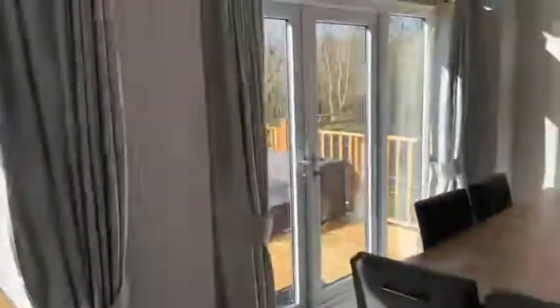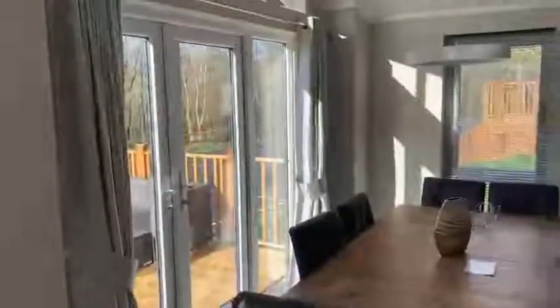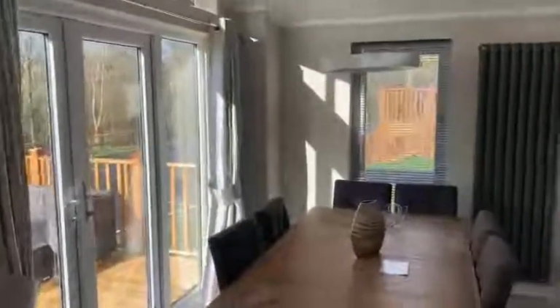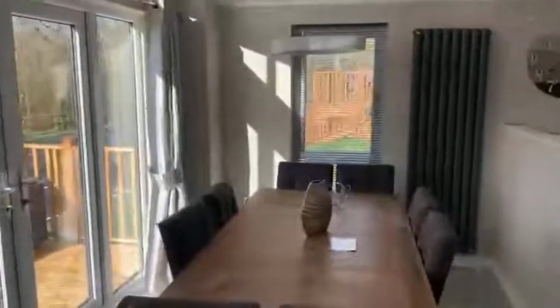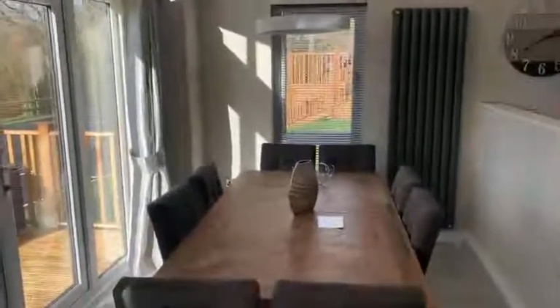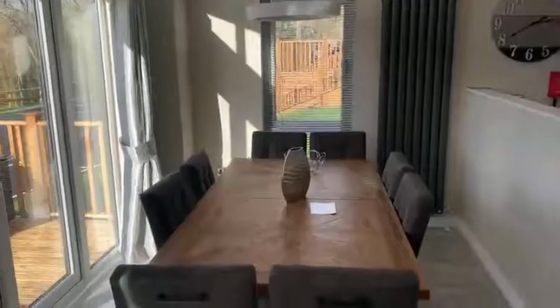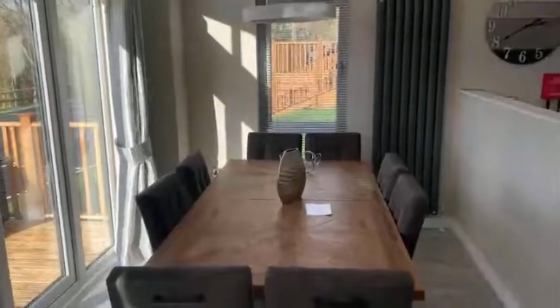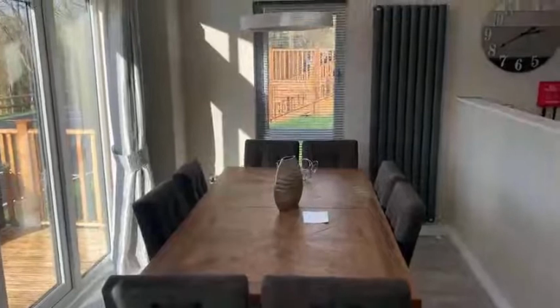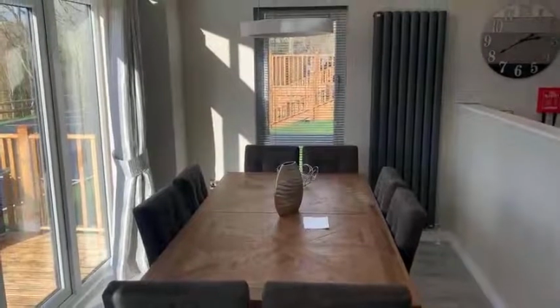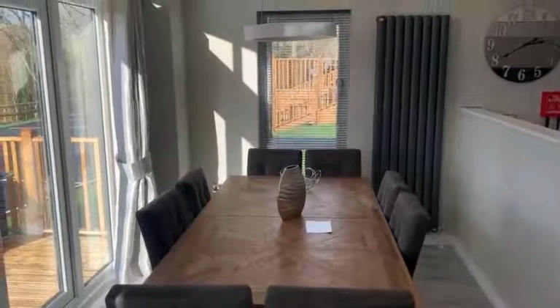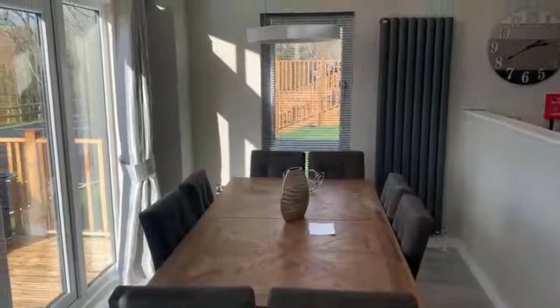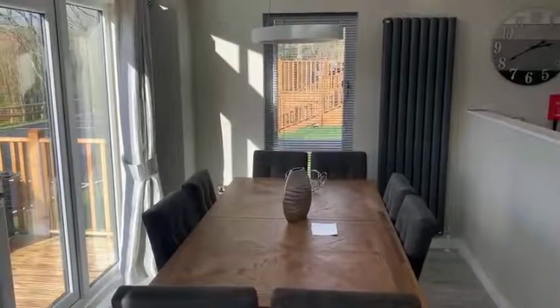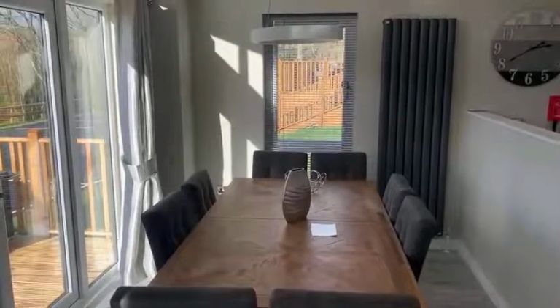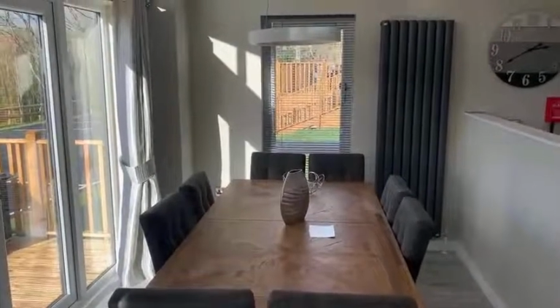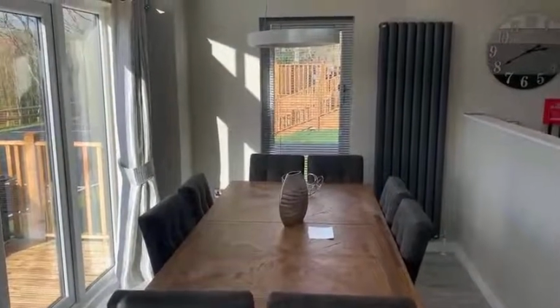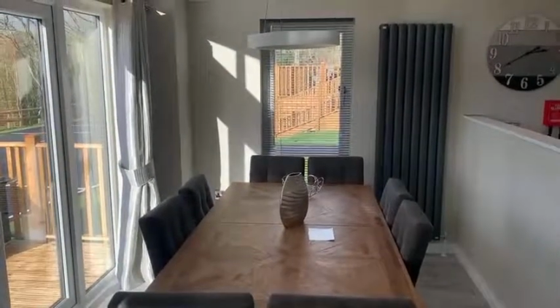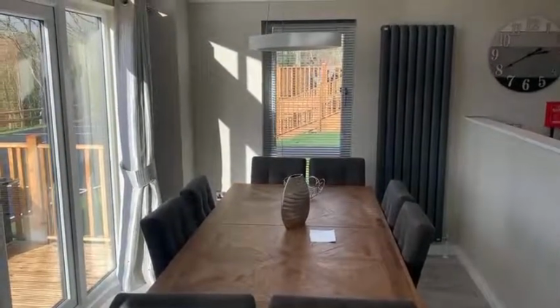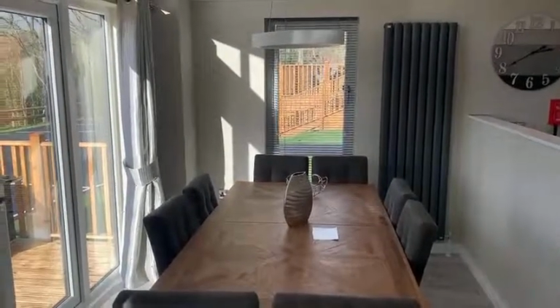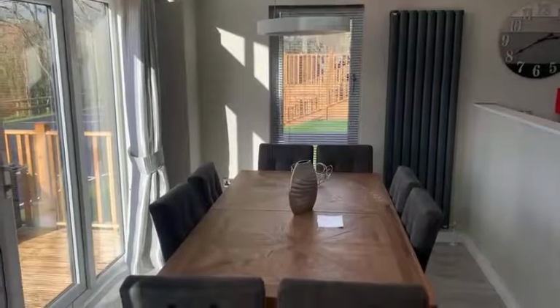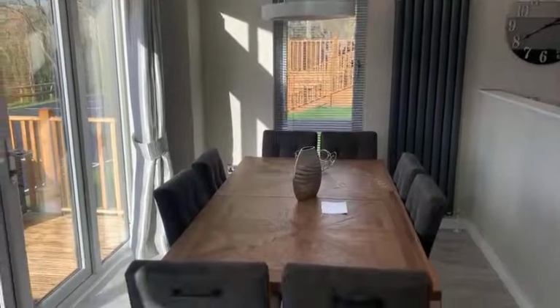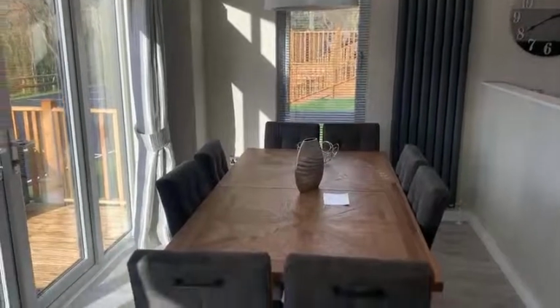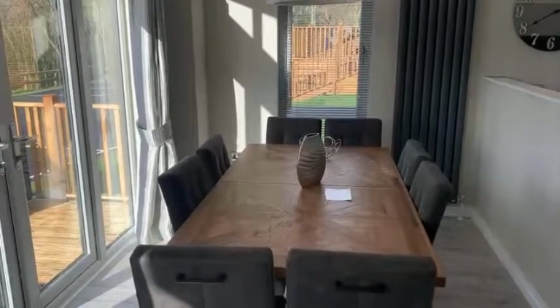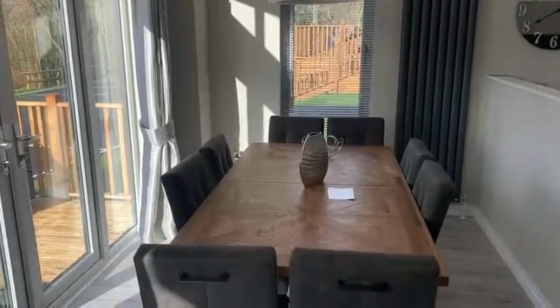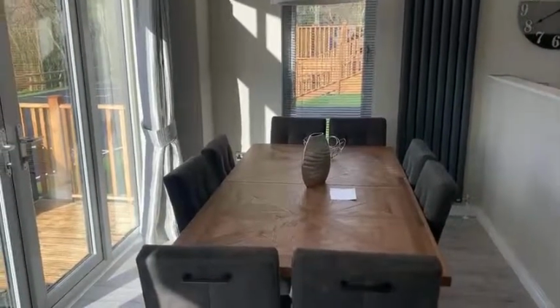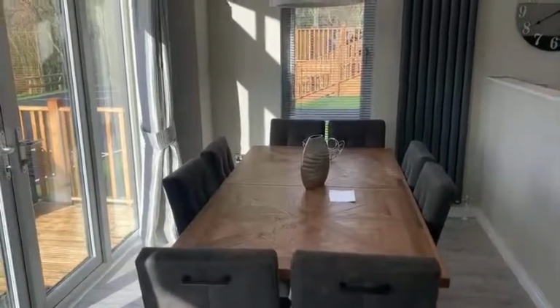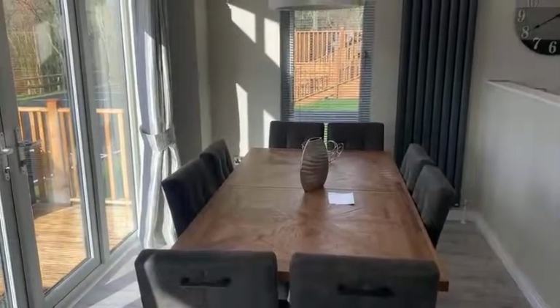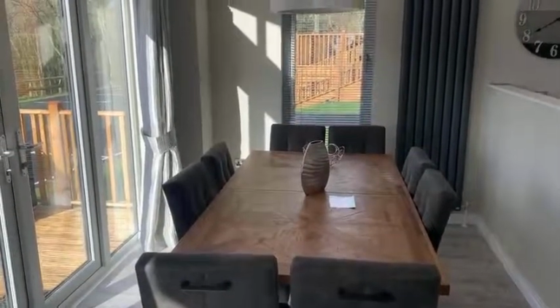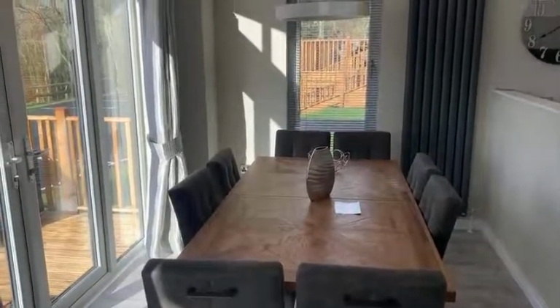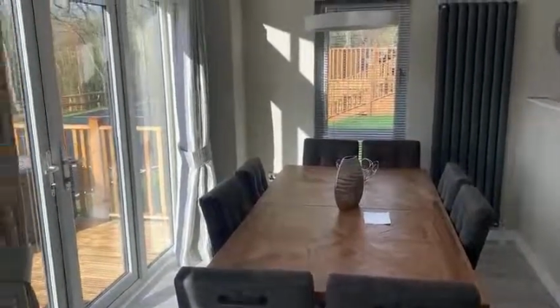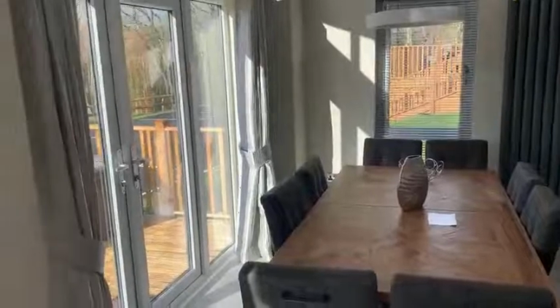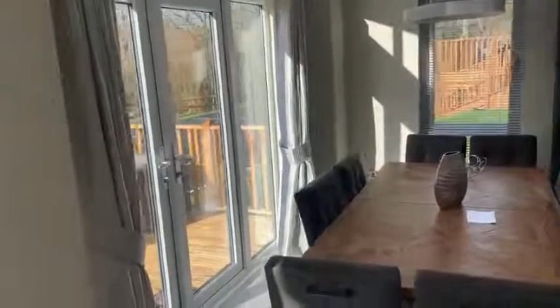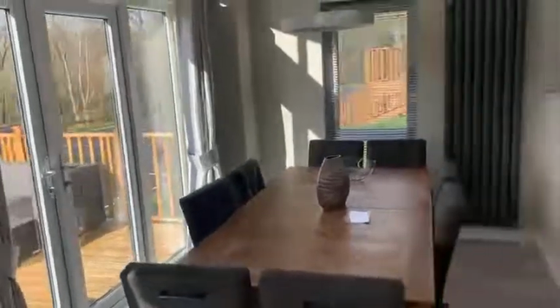We then have the dining area. Lovely finishing touches throughout this home, such as the designer anthracite radiators, as you can see. The table is extendable — it's not extended at the moment, but even unextended there's ample room to fit eight around the table.